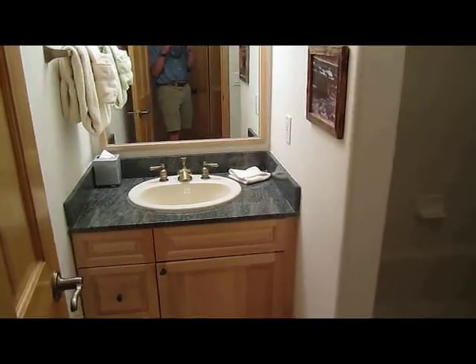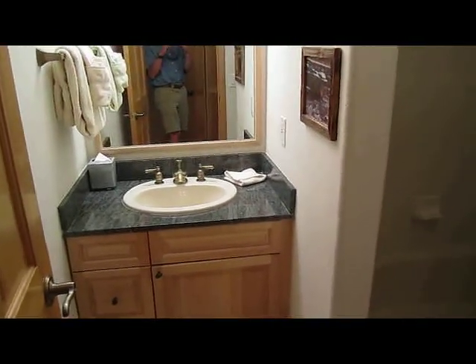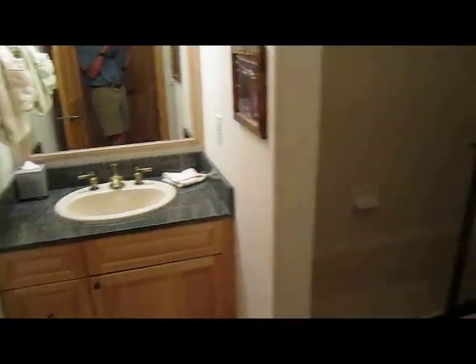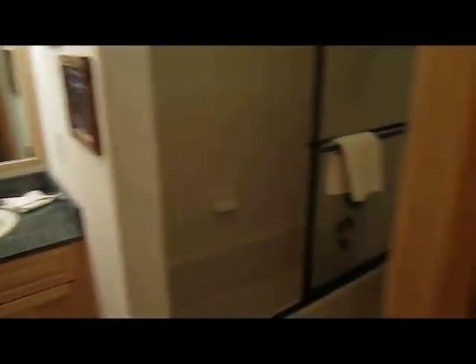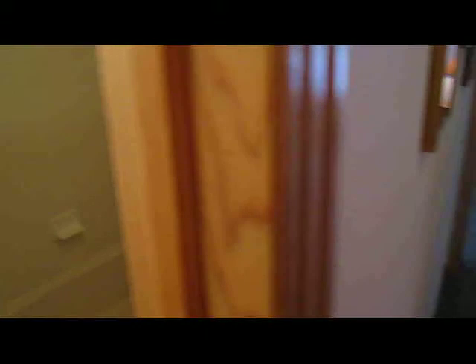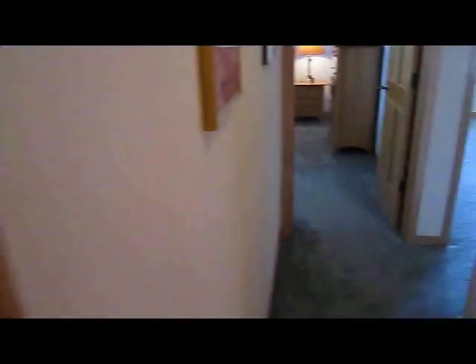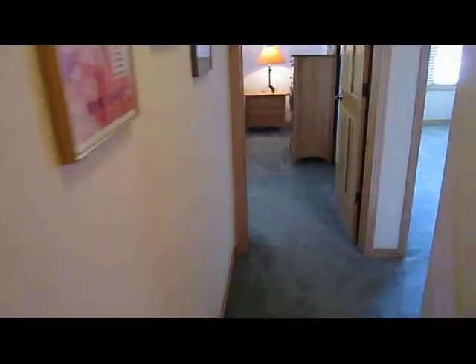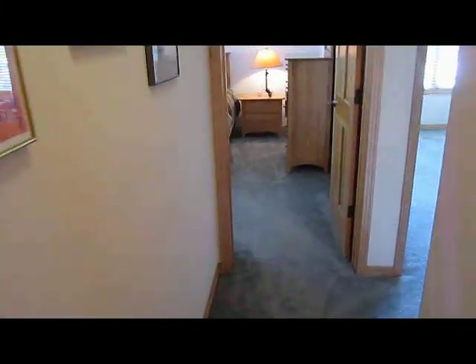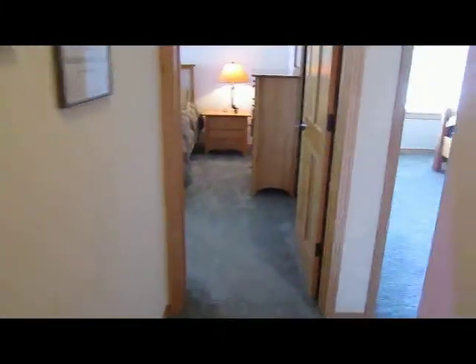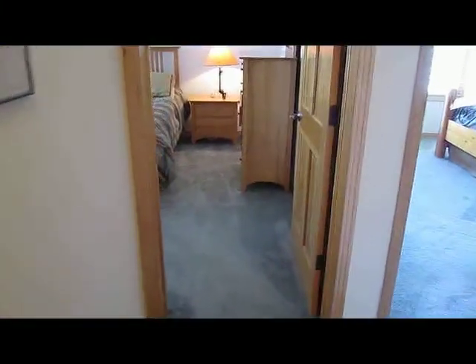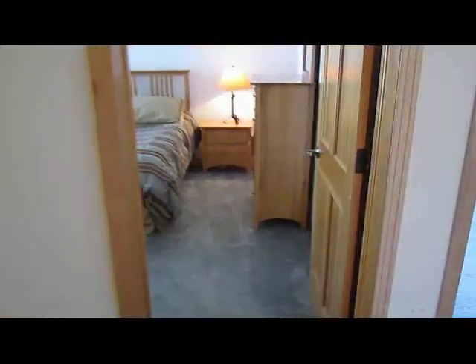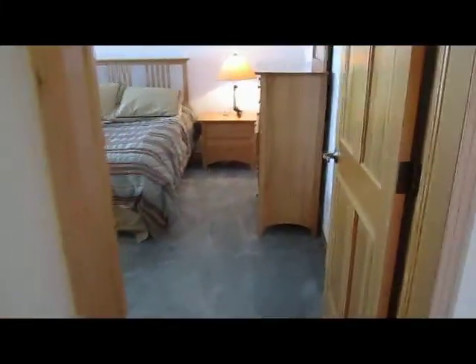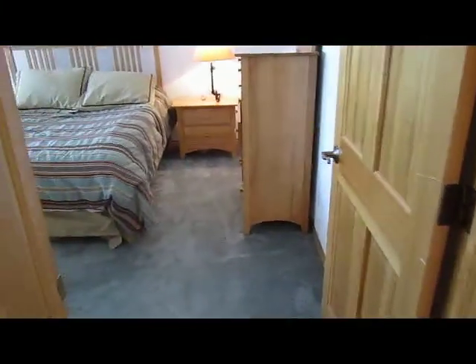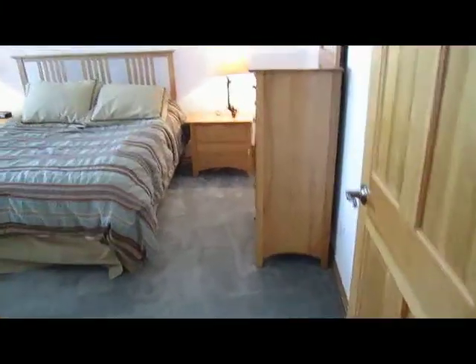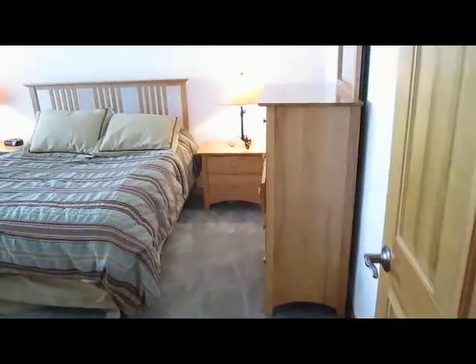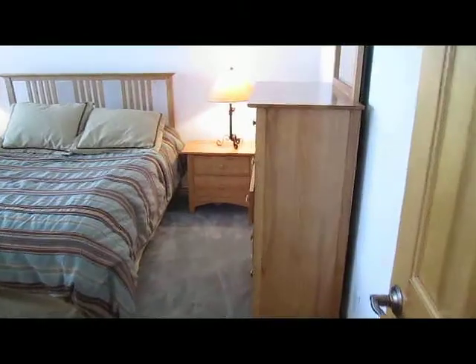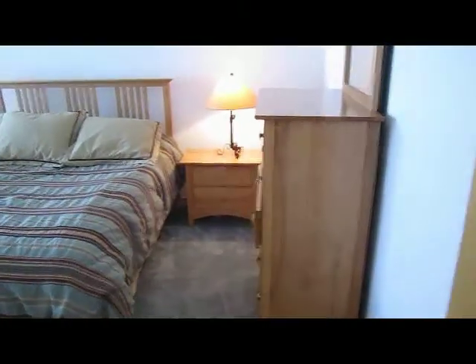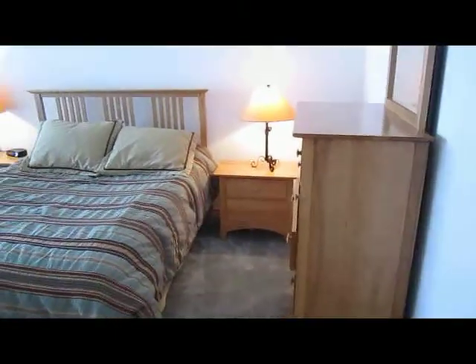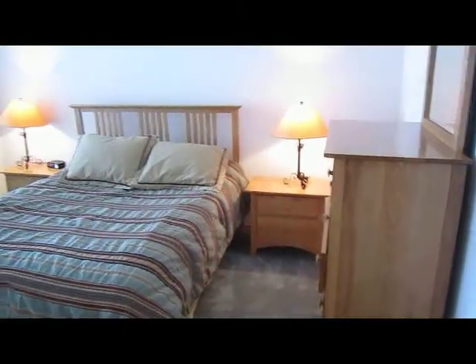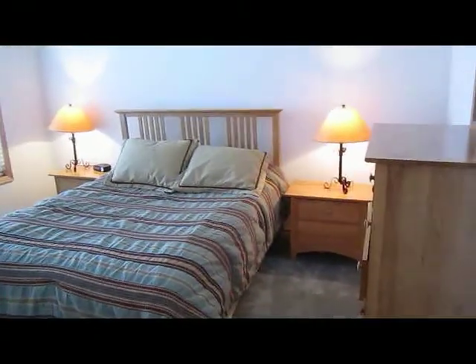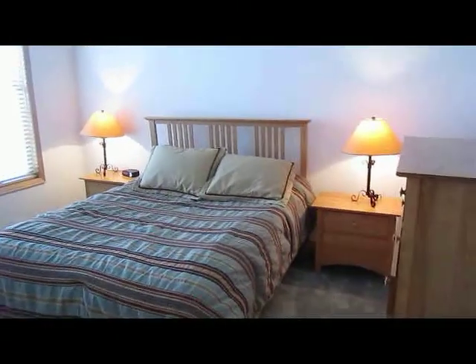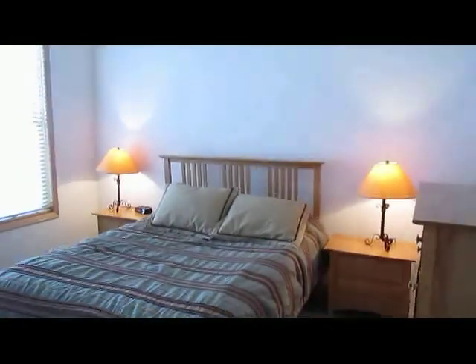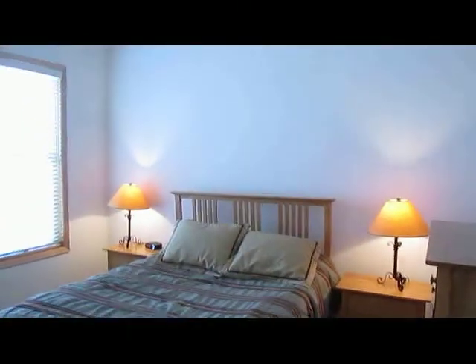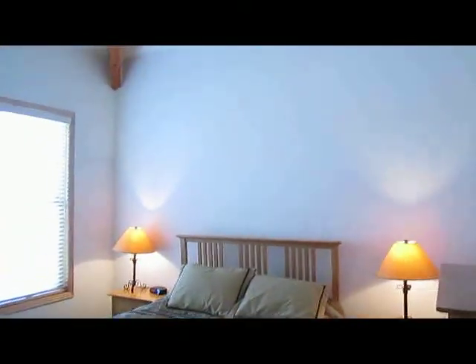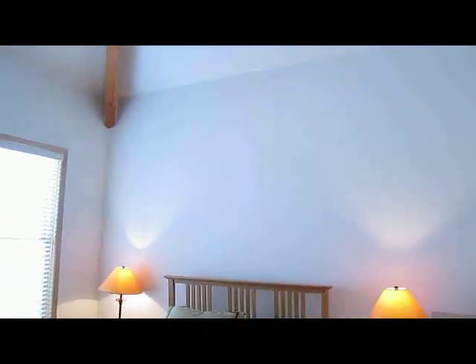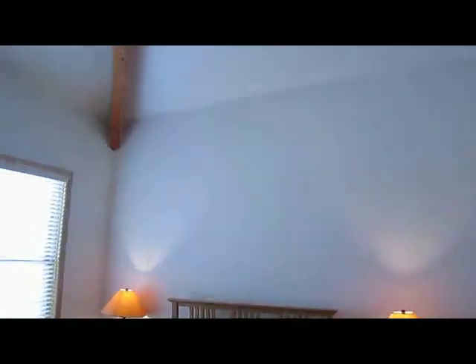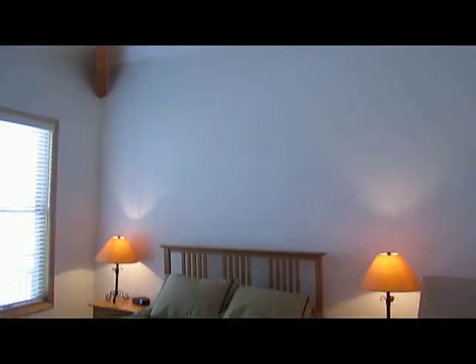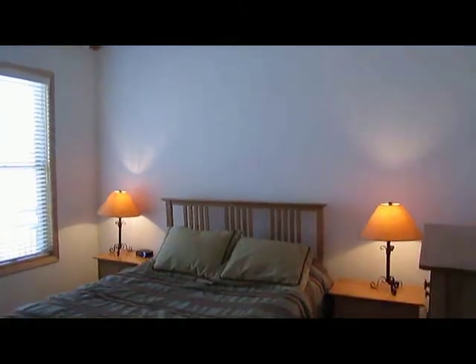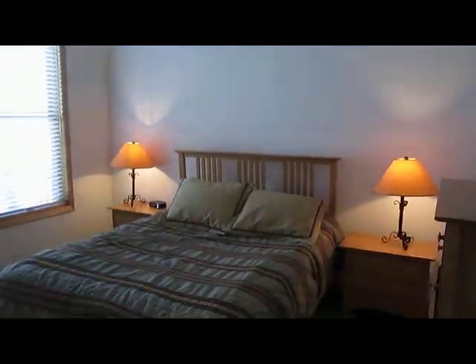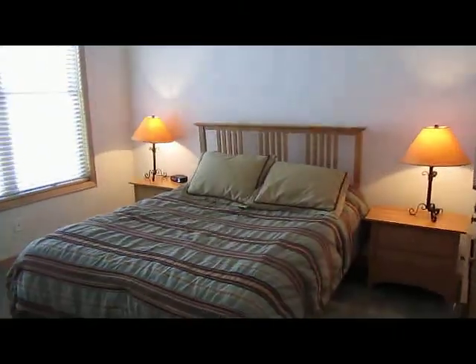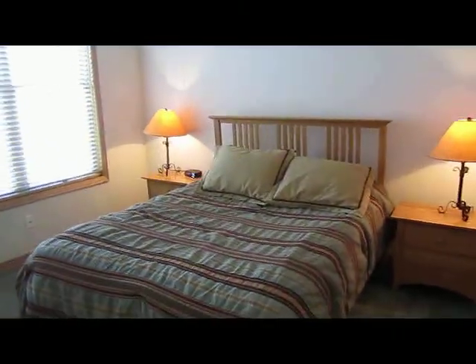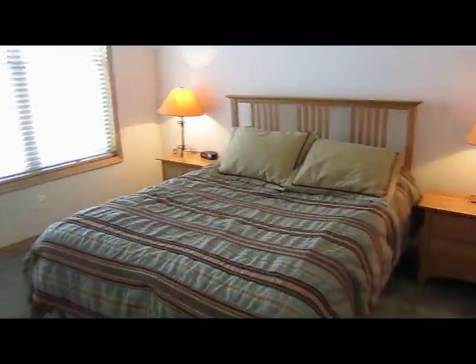Again, granite countertops. Straight ahead is the second guest bedroom — a nice large sized bedroom with vaulted ceilings. This bedroom has its own large private deck.